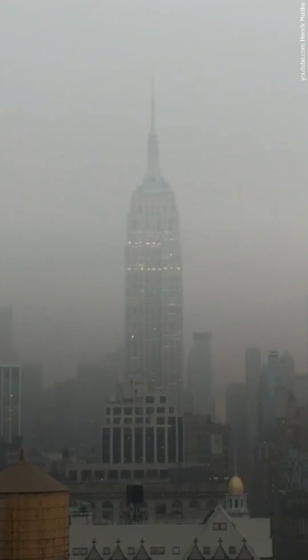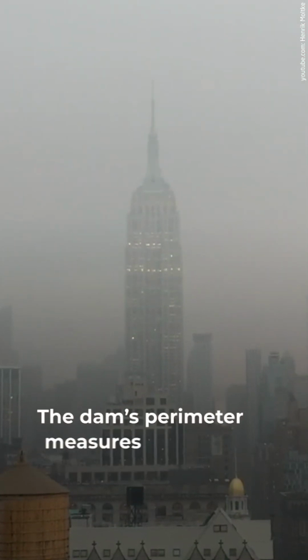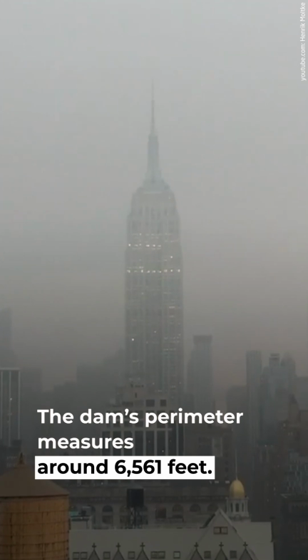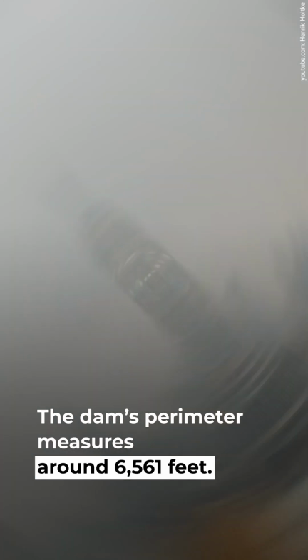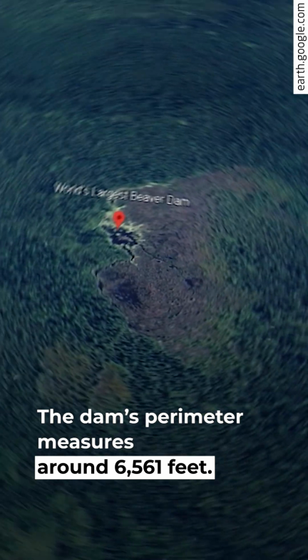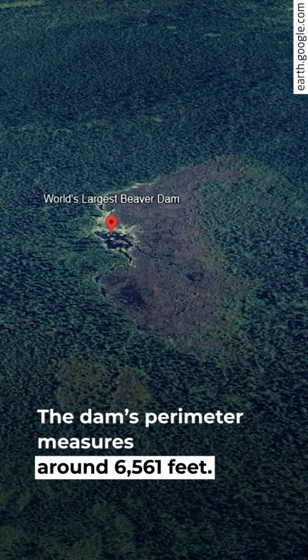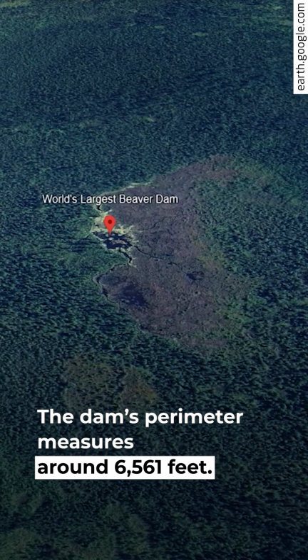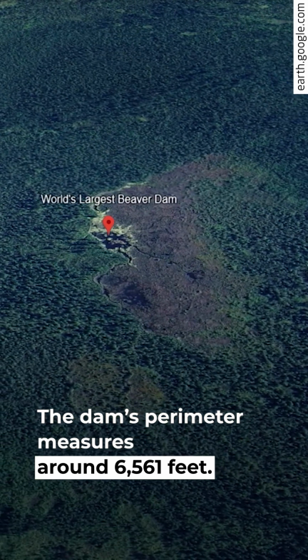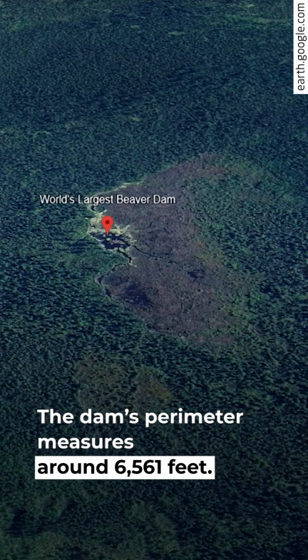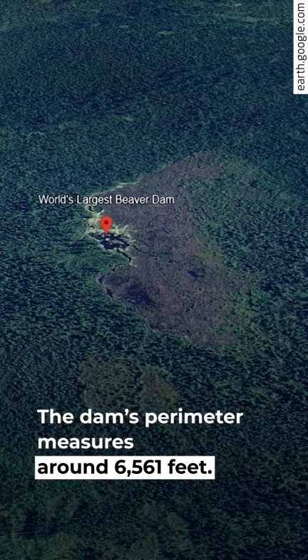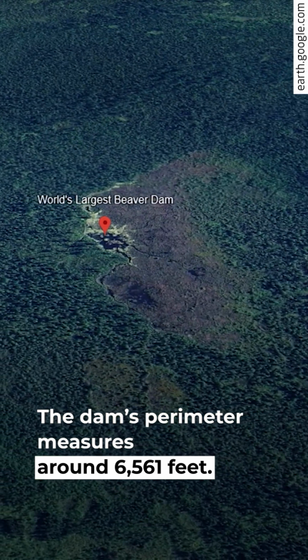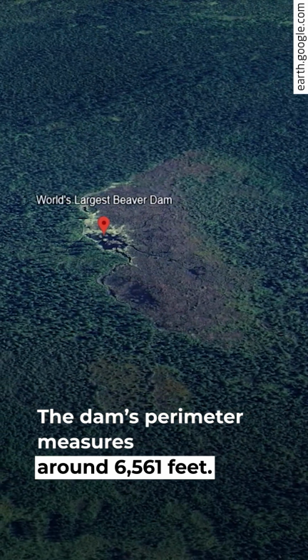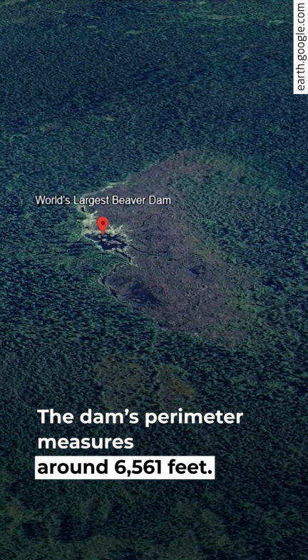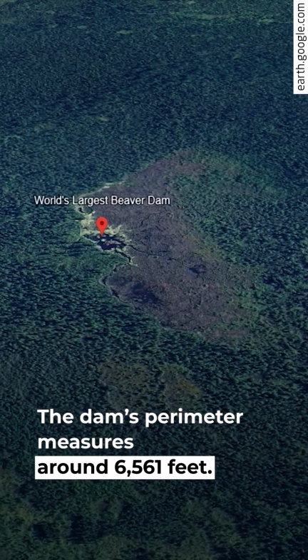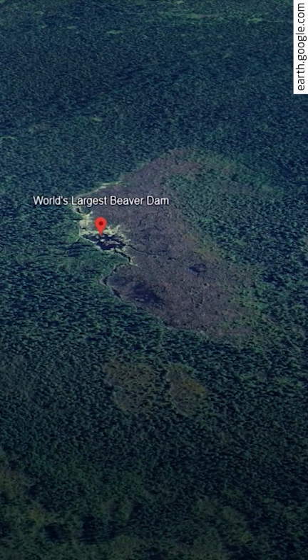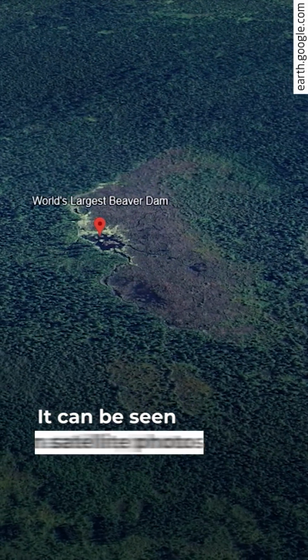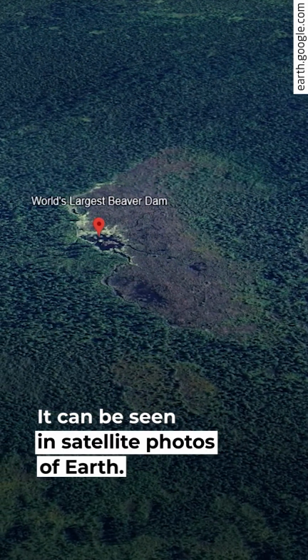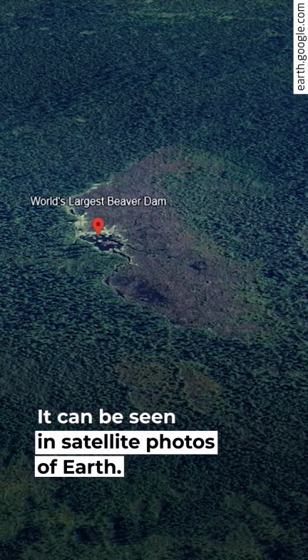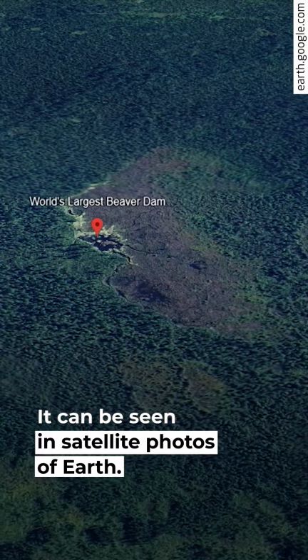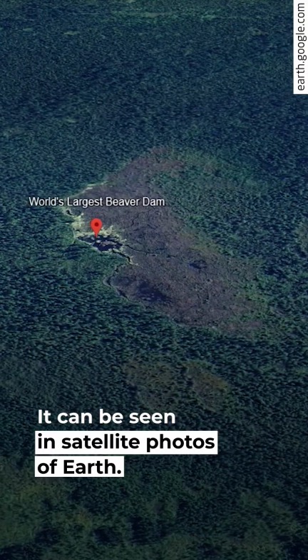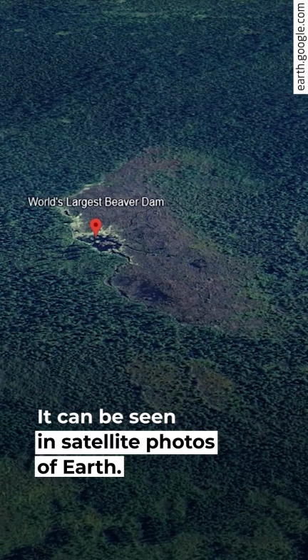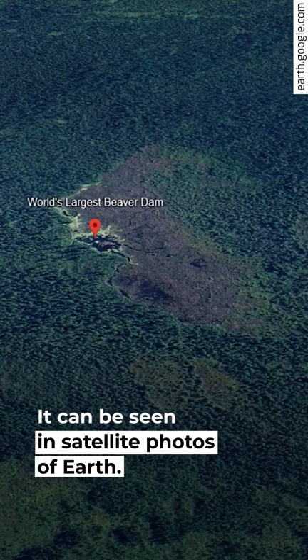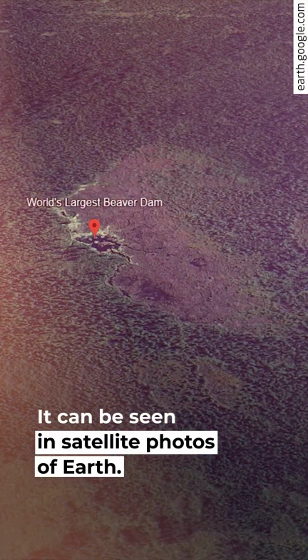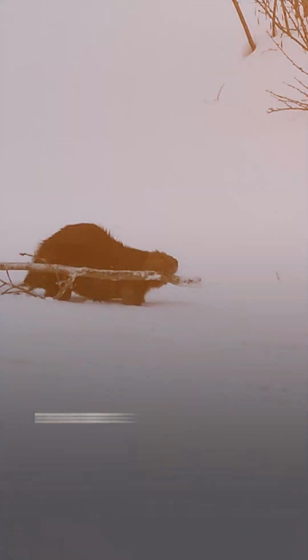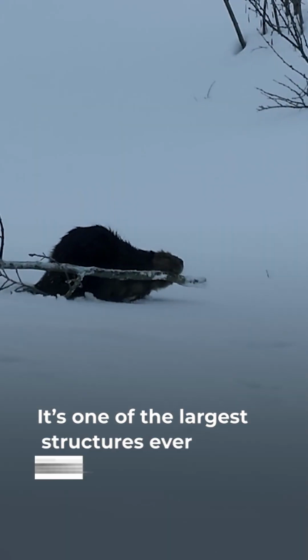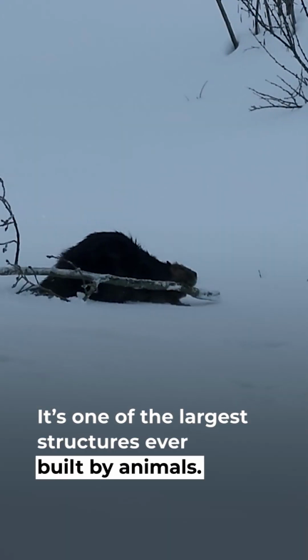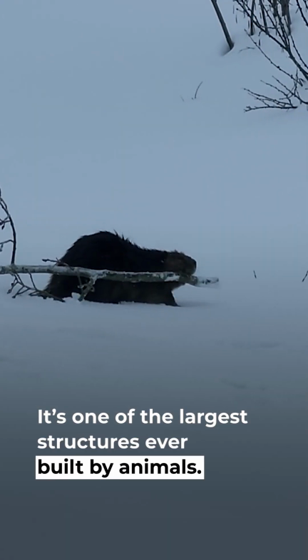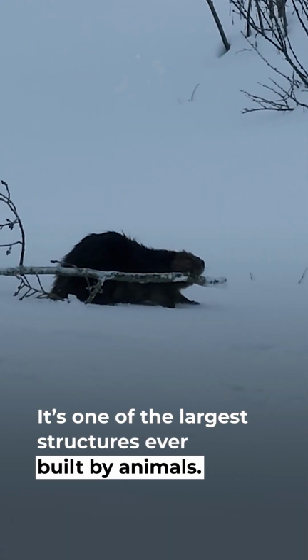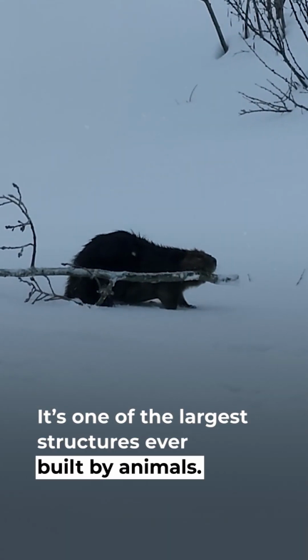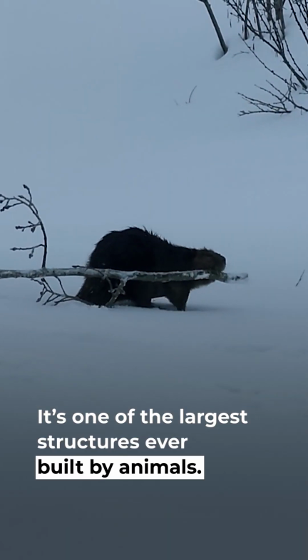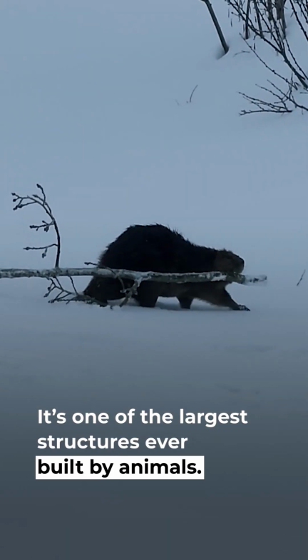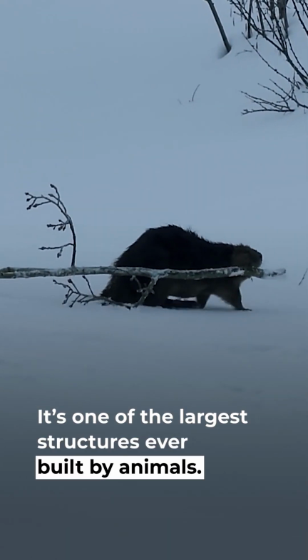The dam's perimeter measures around 6,561 feet, and it can be seen in satellite photos of Earth. It's one of the largest structures ever built by animals.